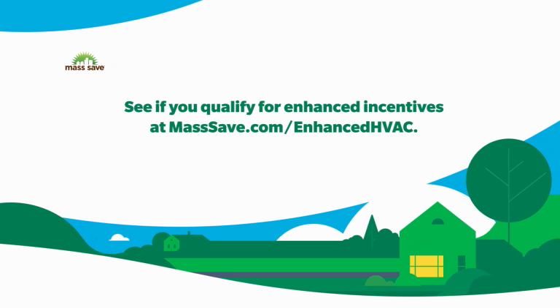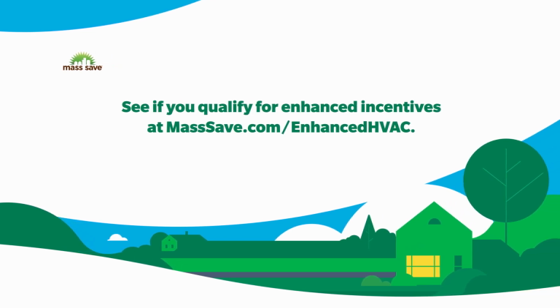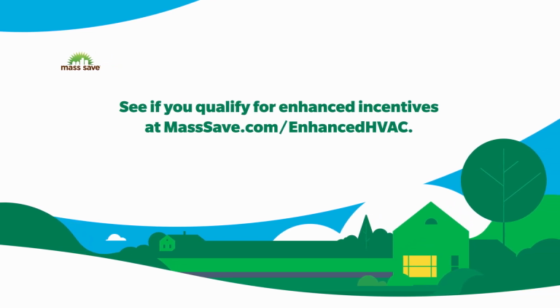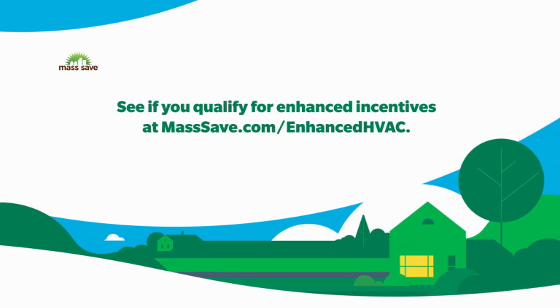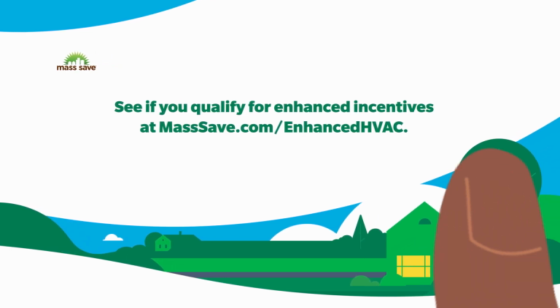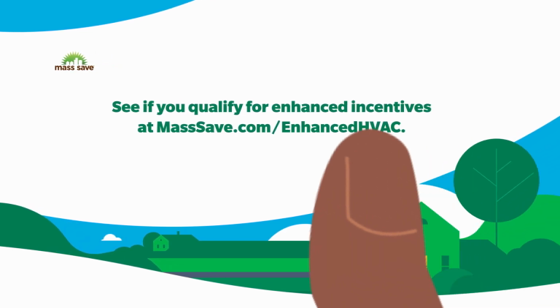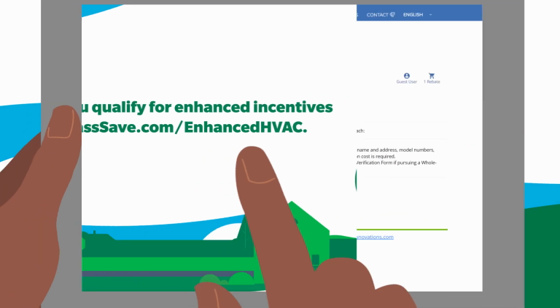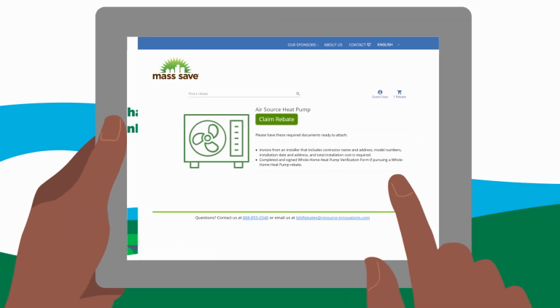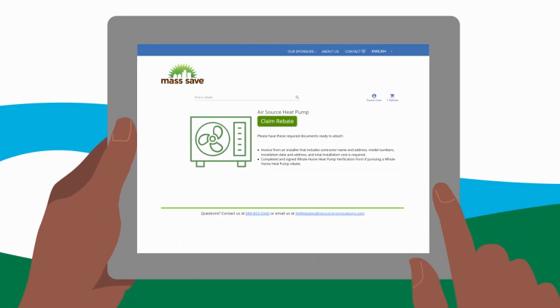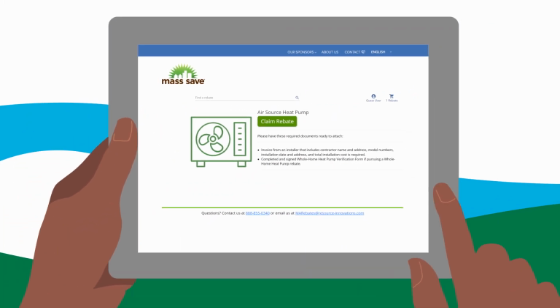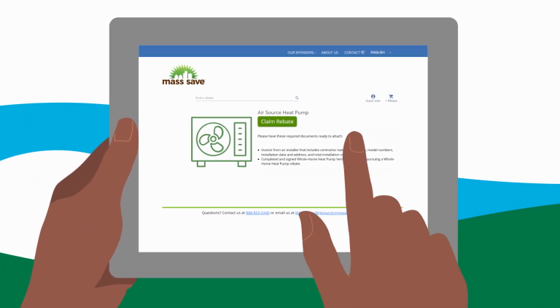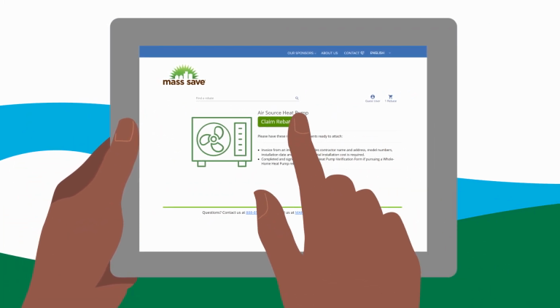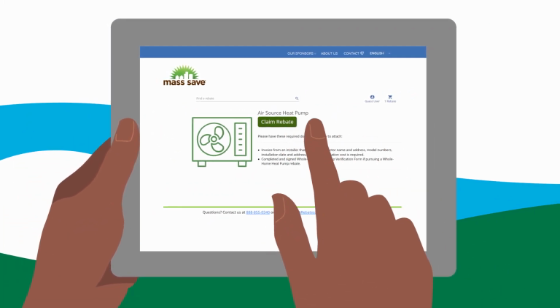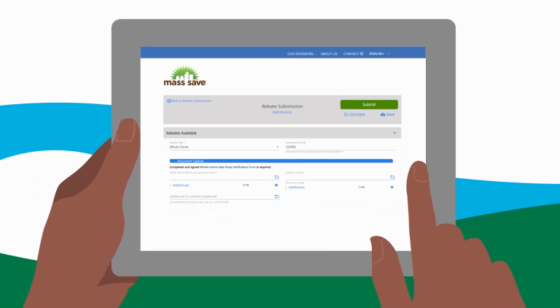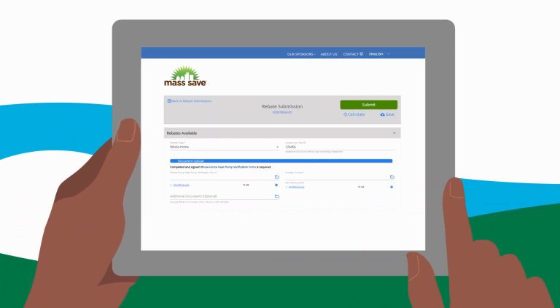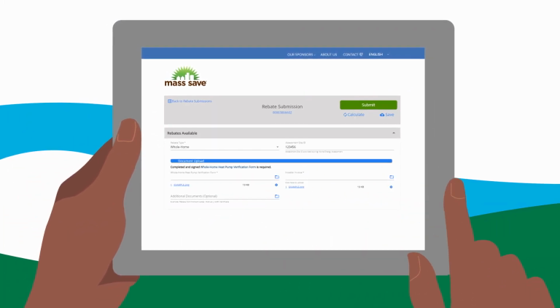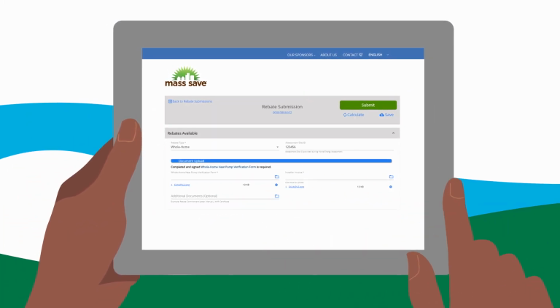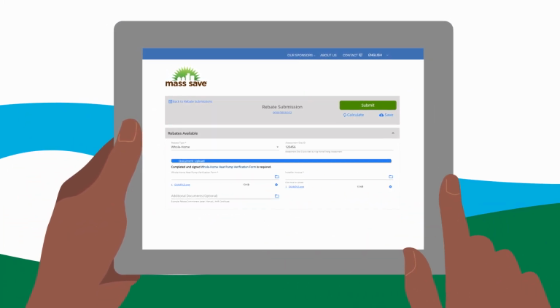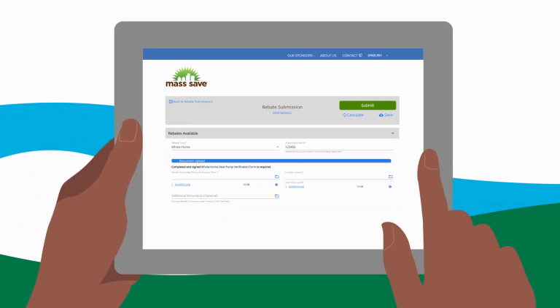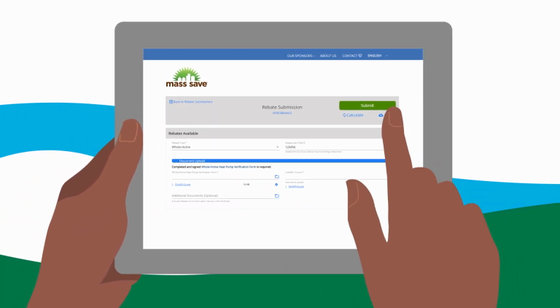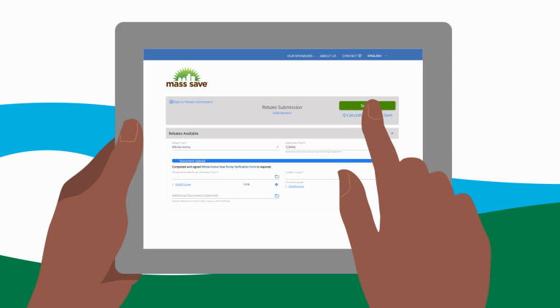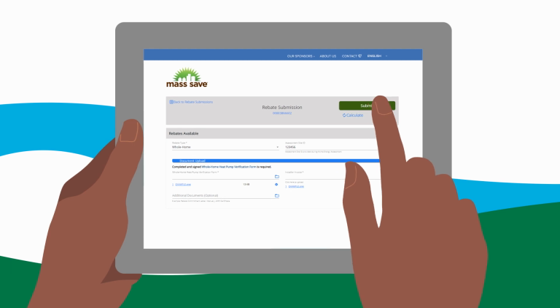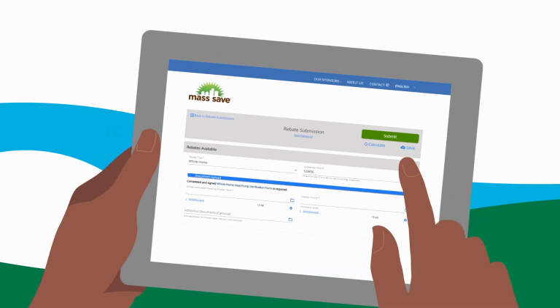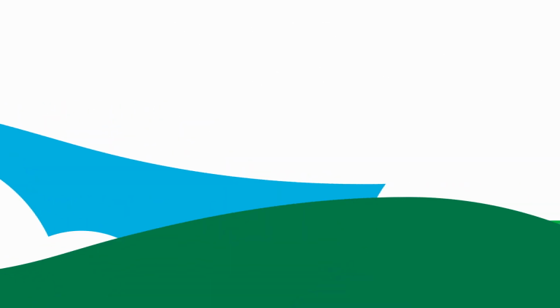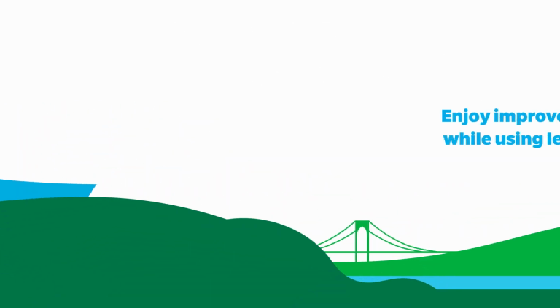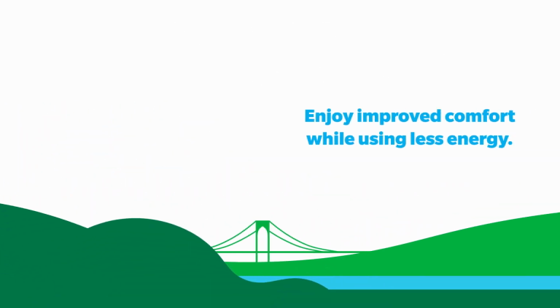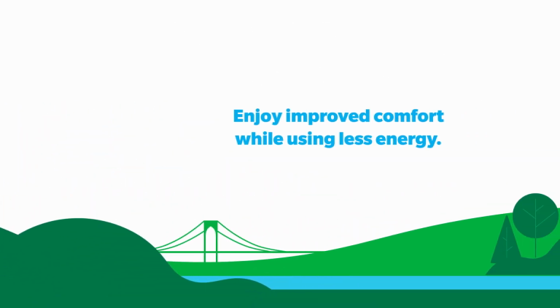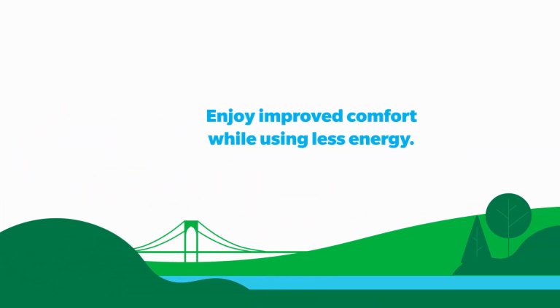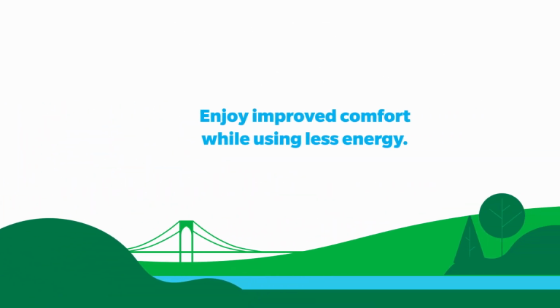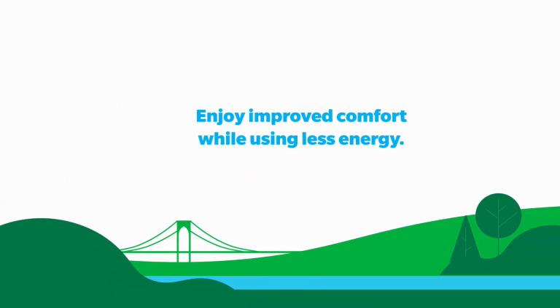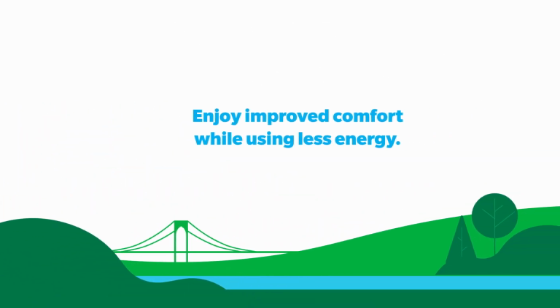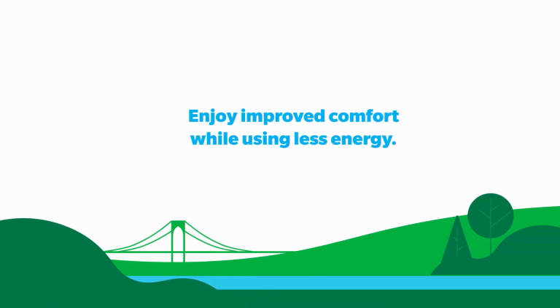Once your new system is up and running, it's time for your rebate submission. Work with your contractor to claim your rebate via the rebate portal on masssave.com to enjoy improved comfort while using less energy.